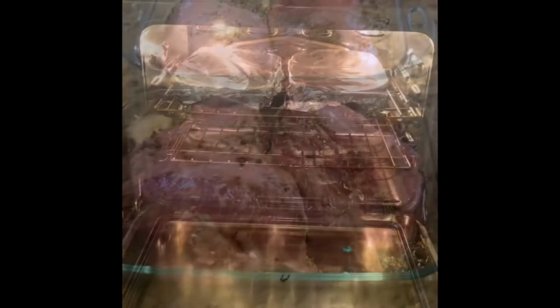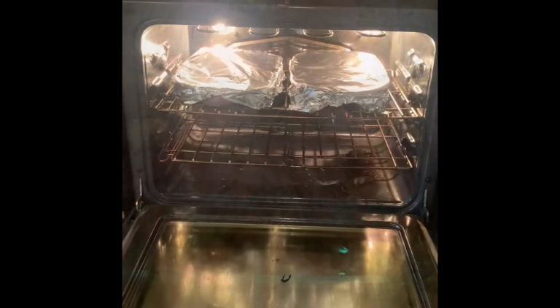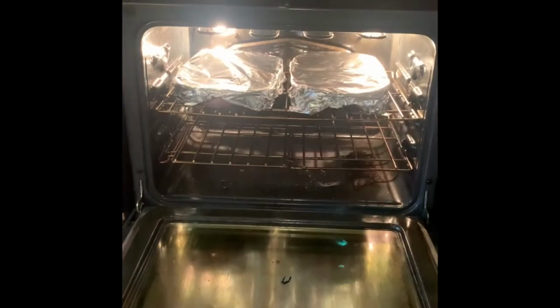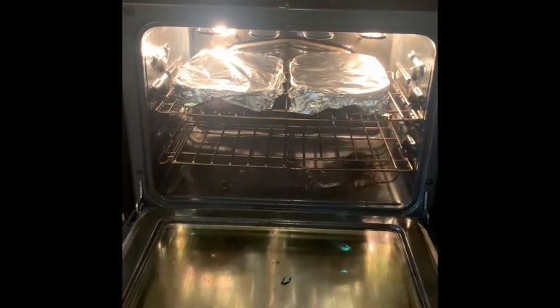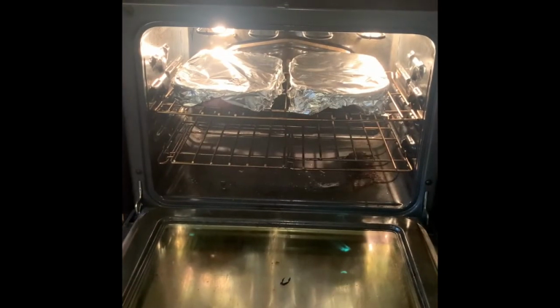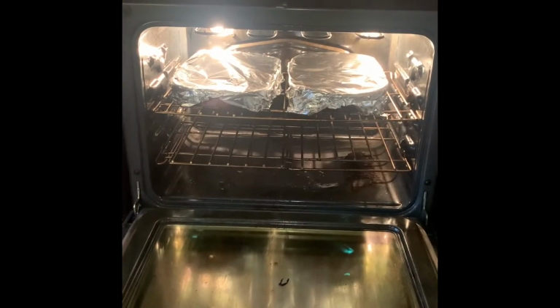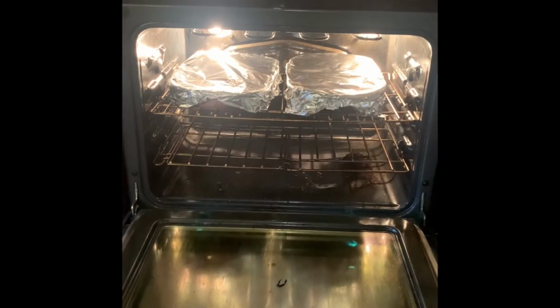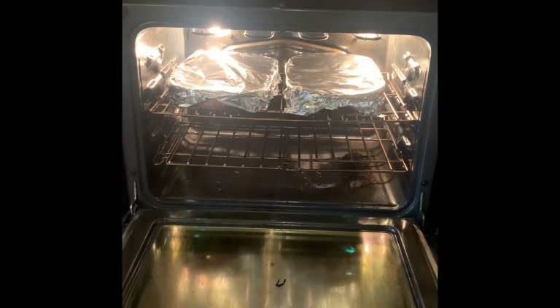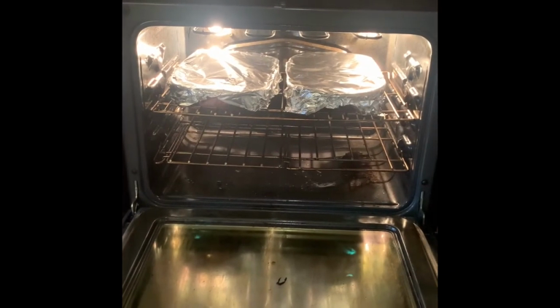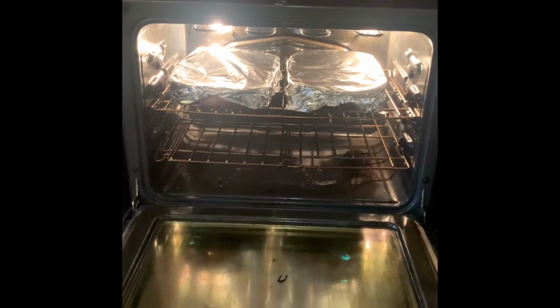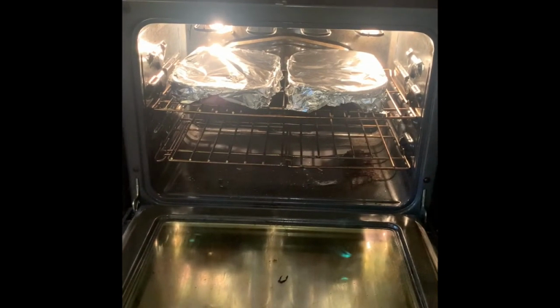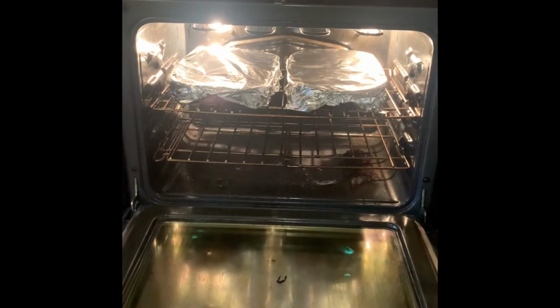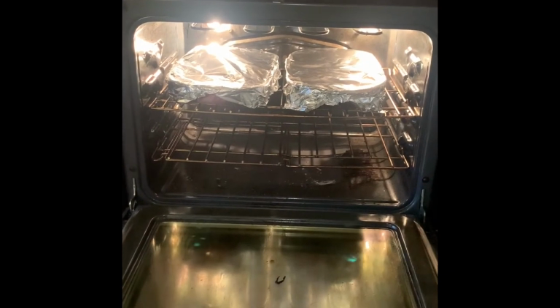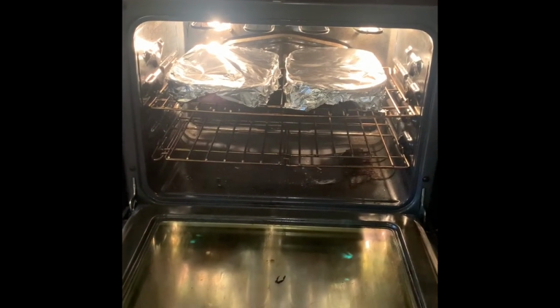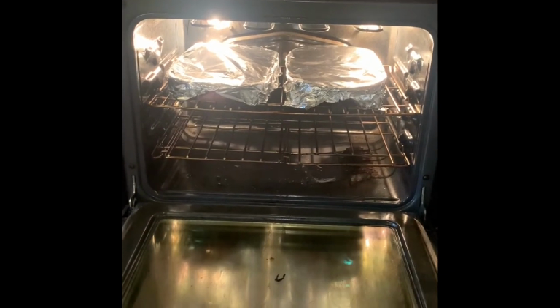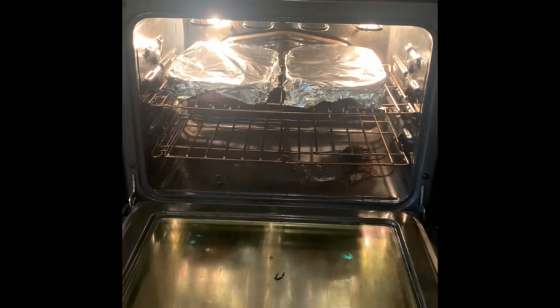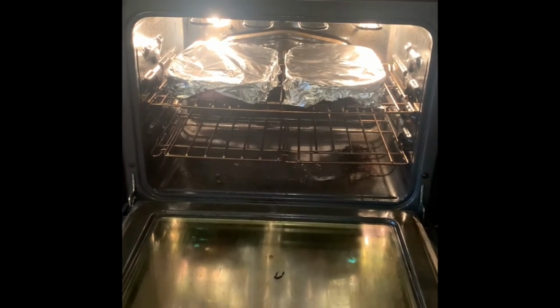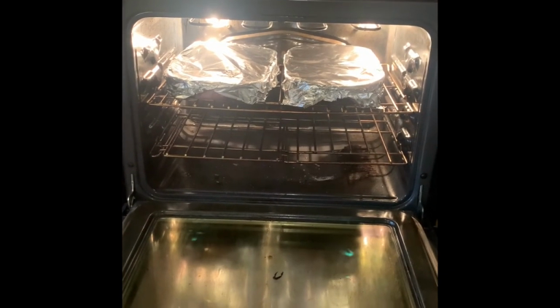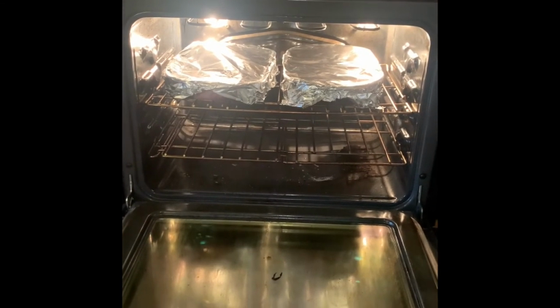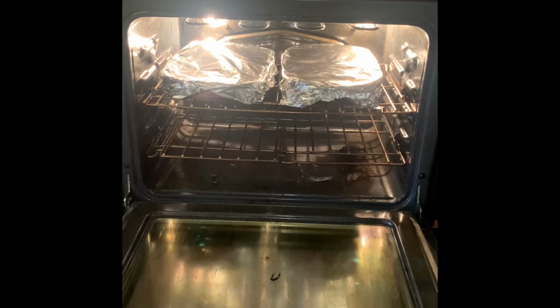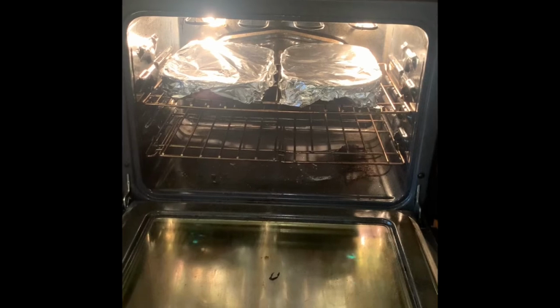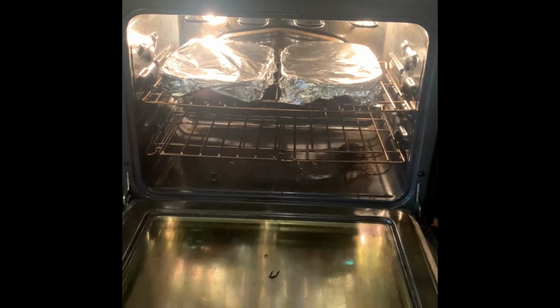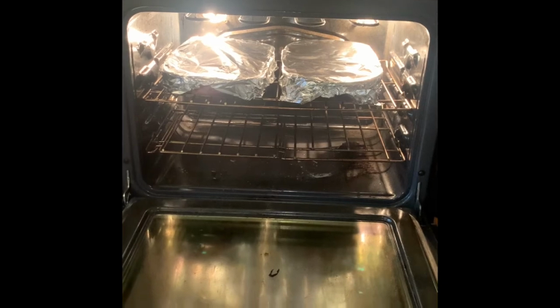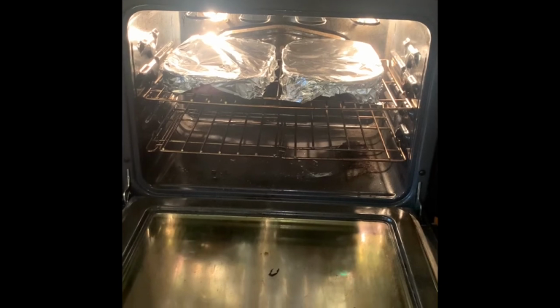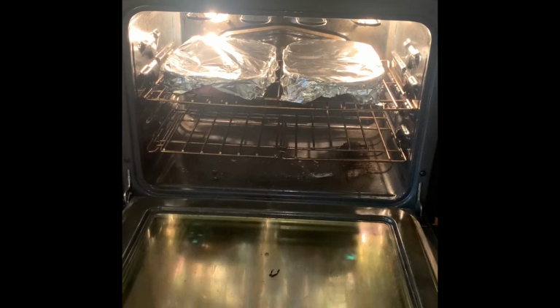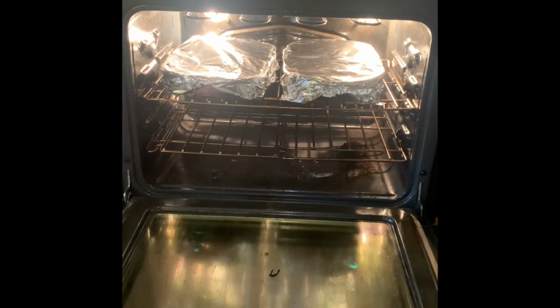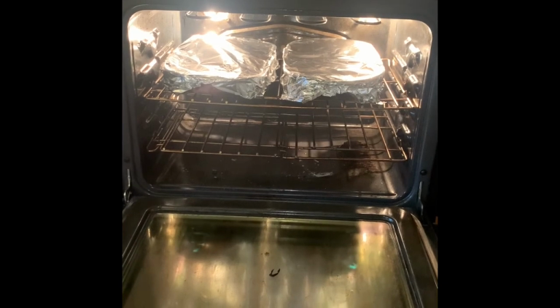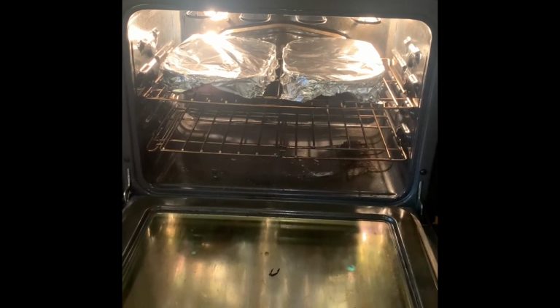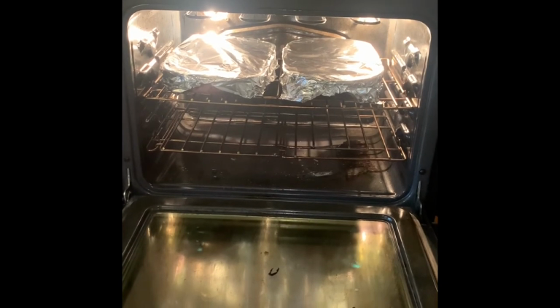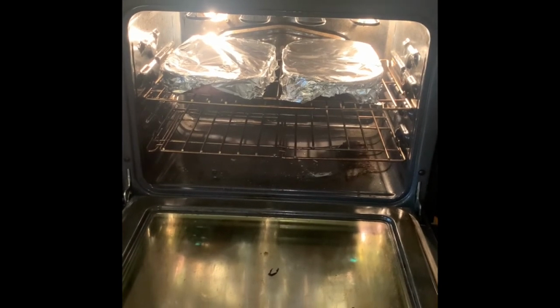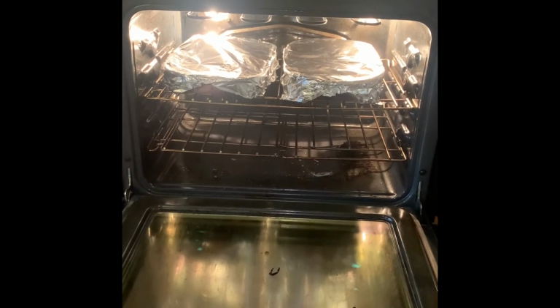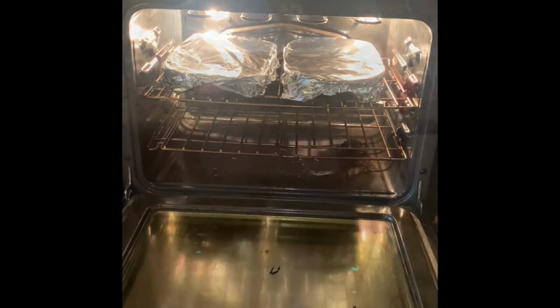Alright, they're going in the oven and I'll check back with you when they get done and show you the finished product. Happy St. Patty's Day.